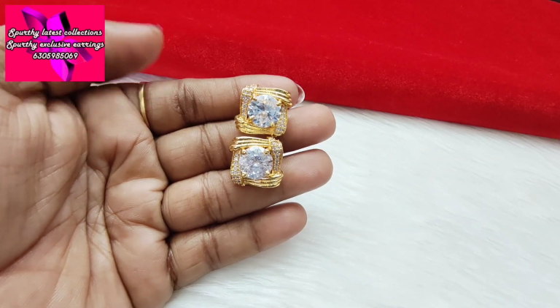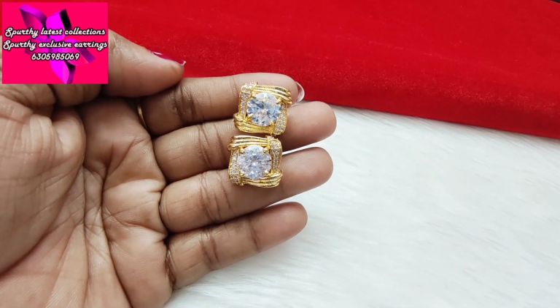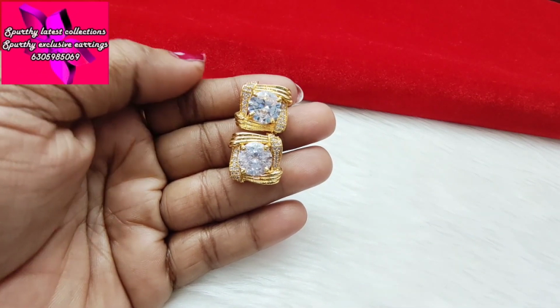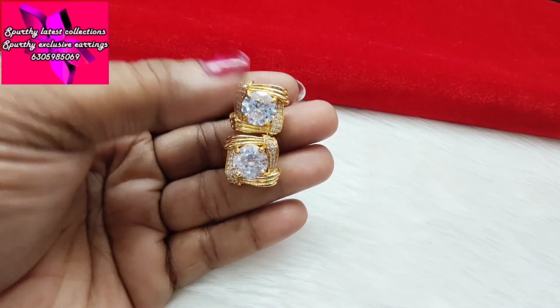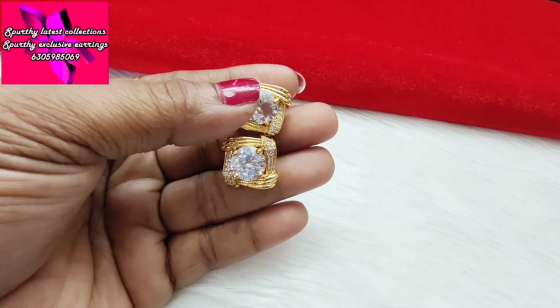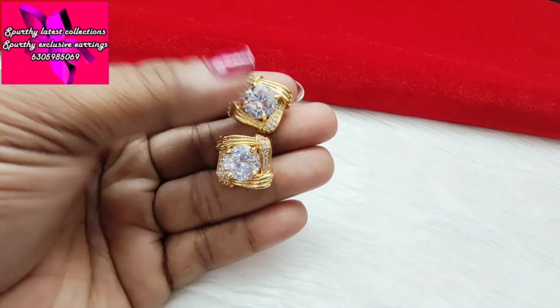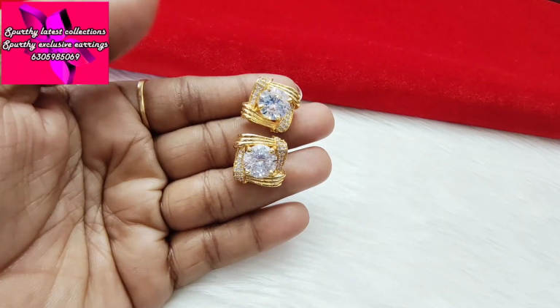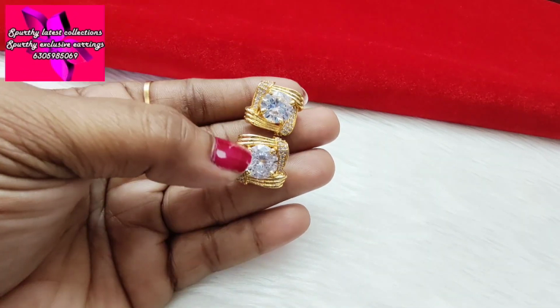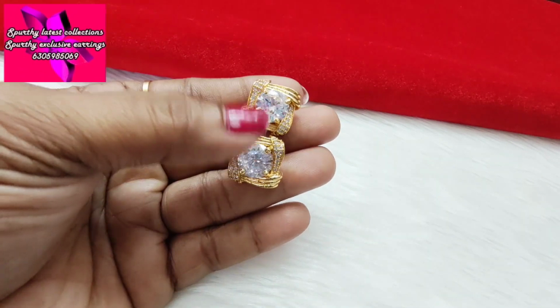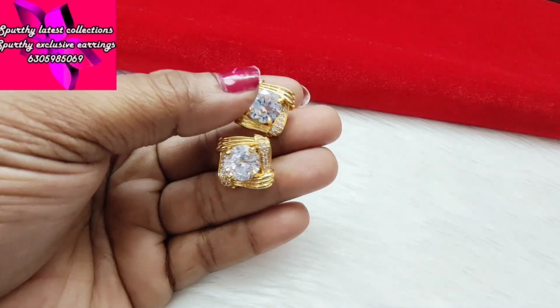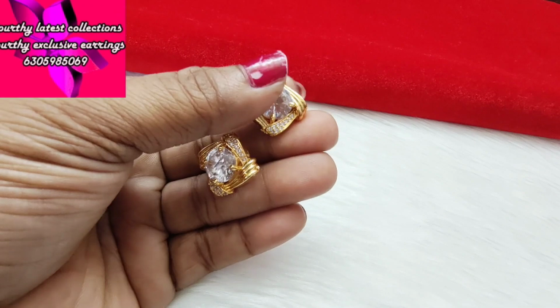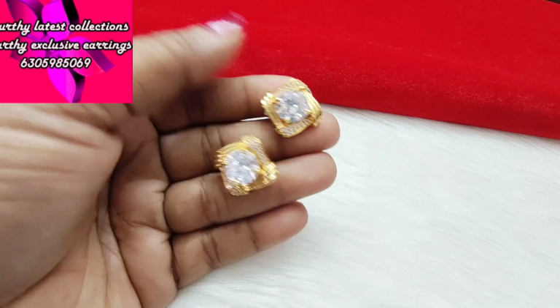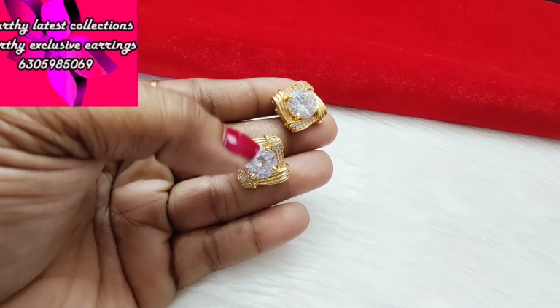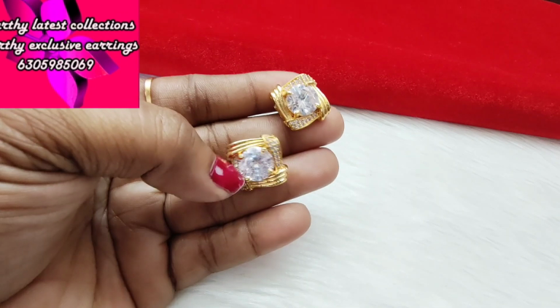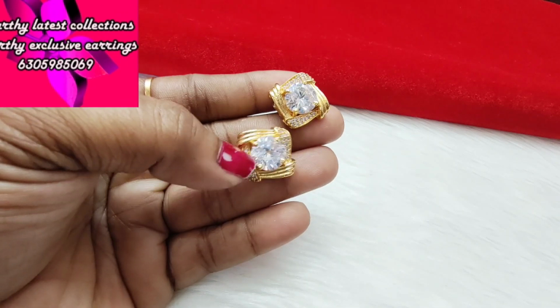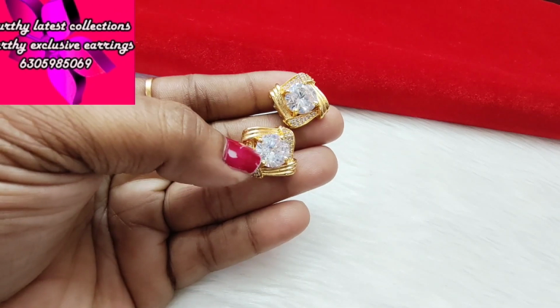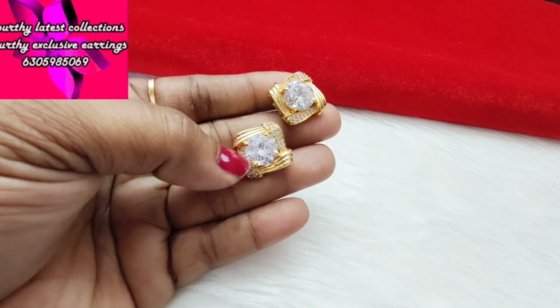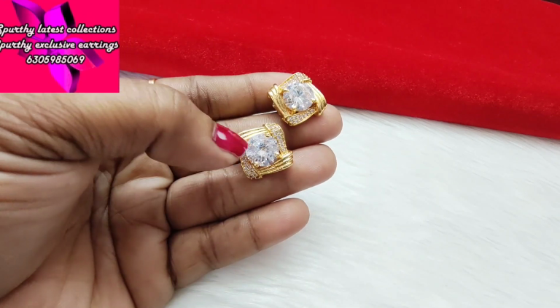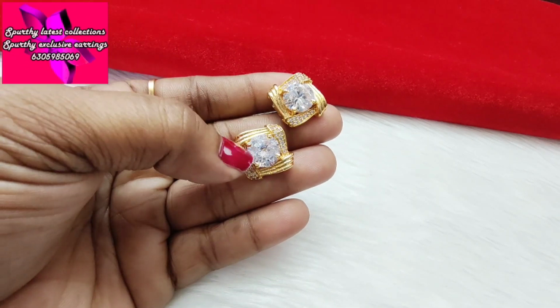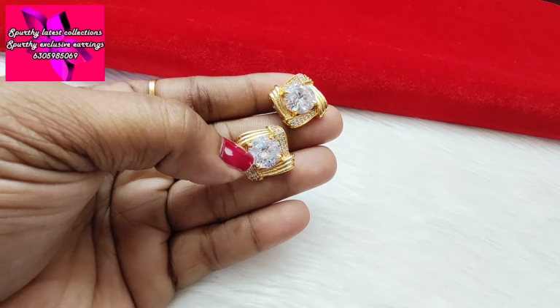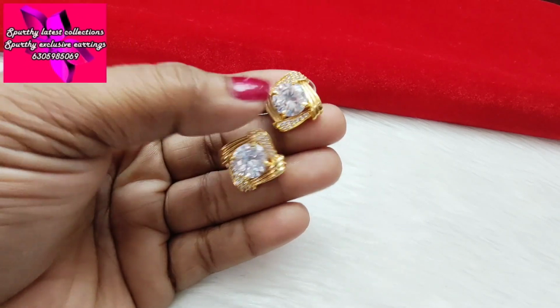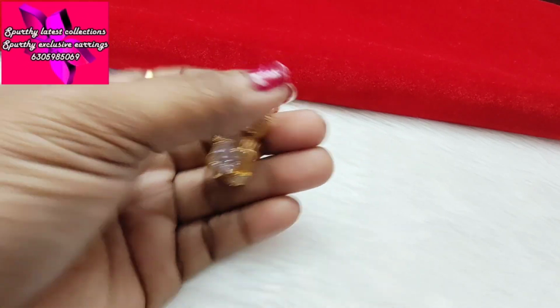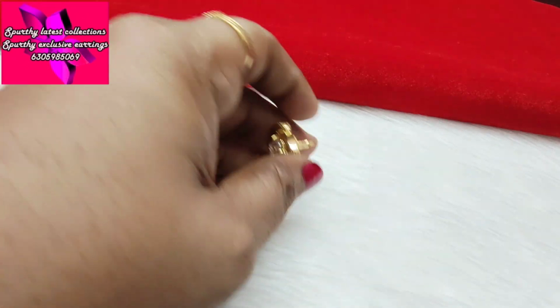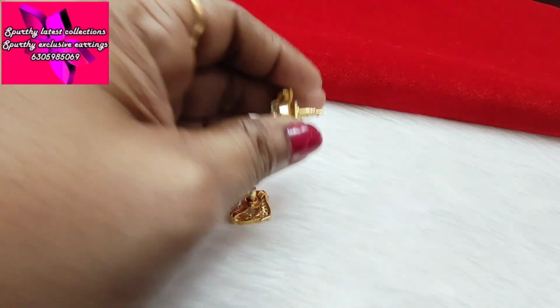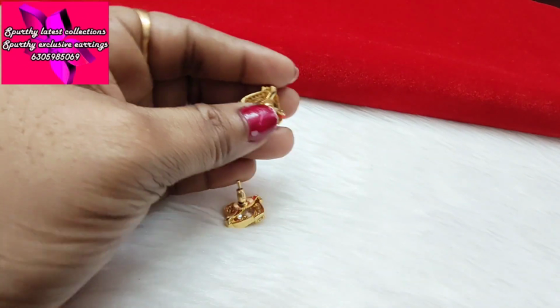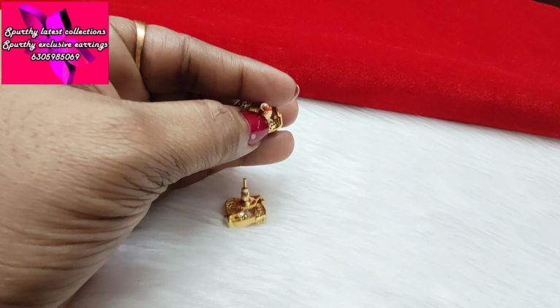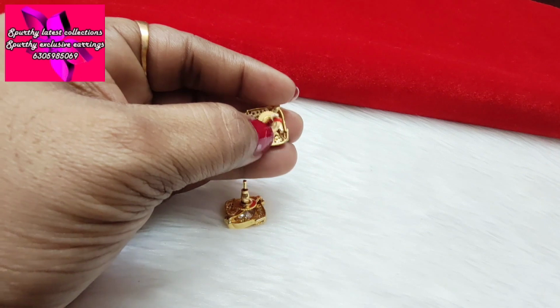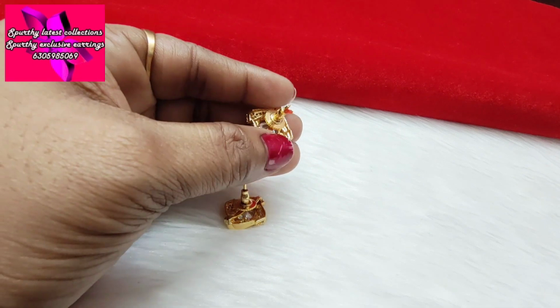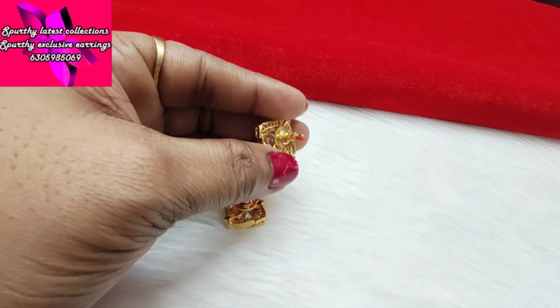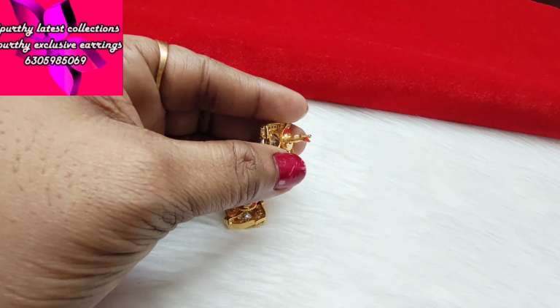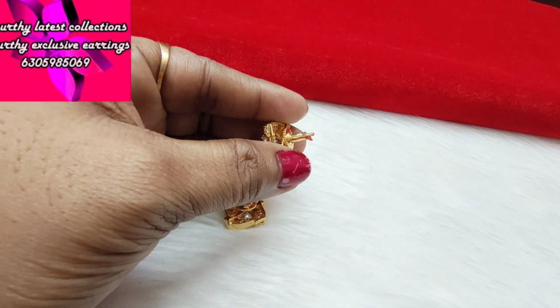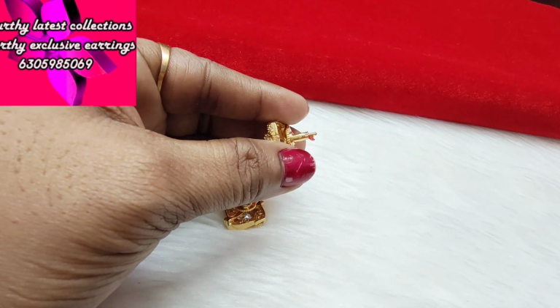First, you have beautiful studs. You have buttons. You have a big stone in the middle. You have a little bit of studs and you have a small piece at the back. Put a pushback for a second.